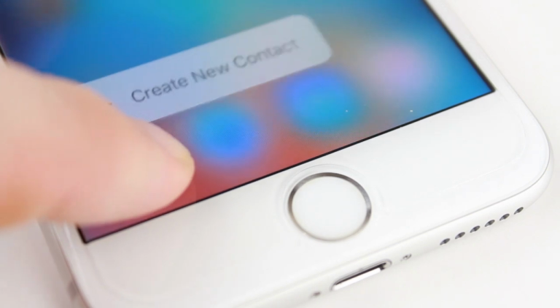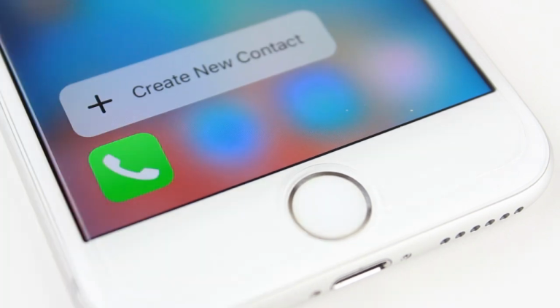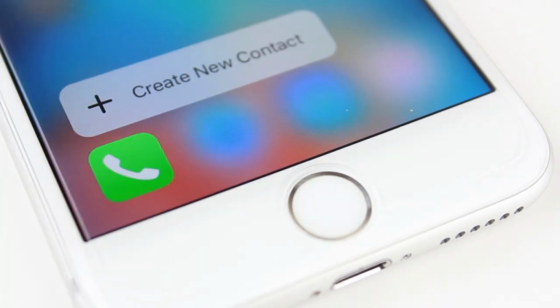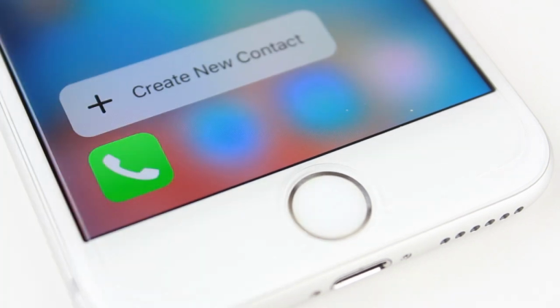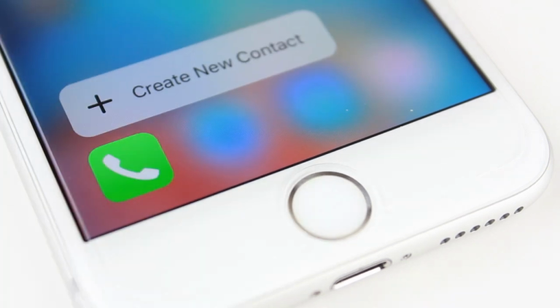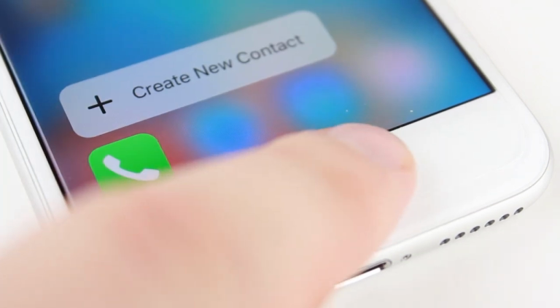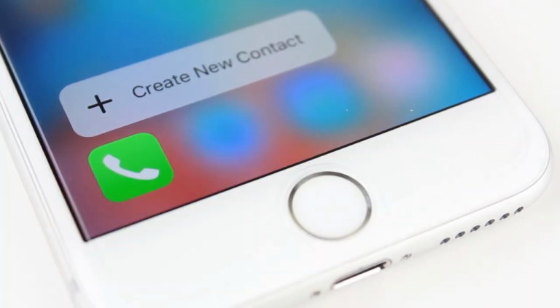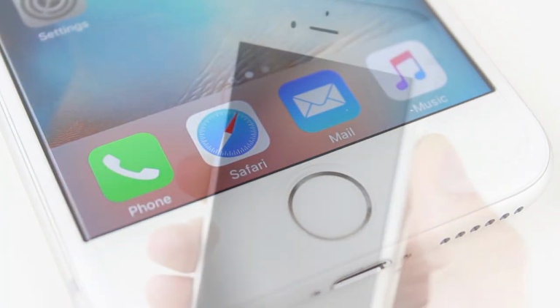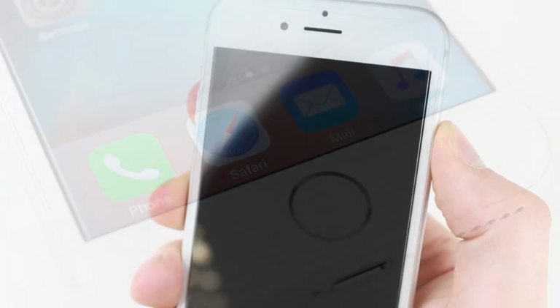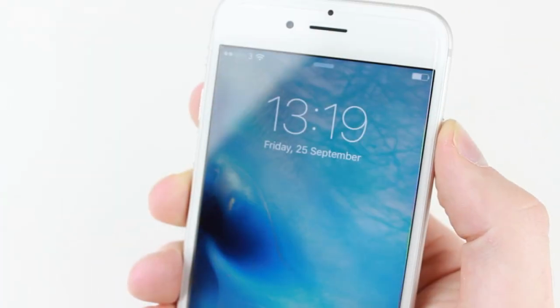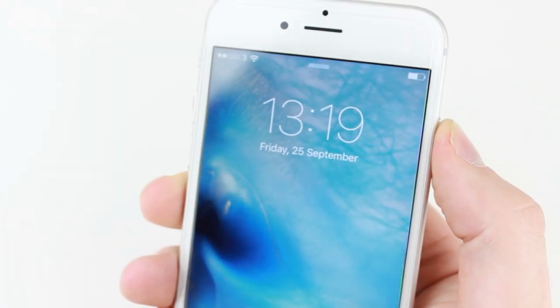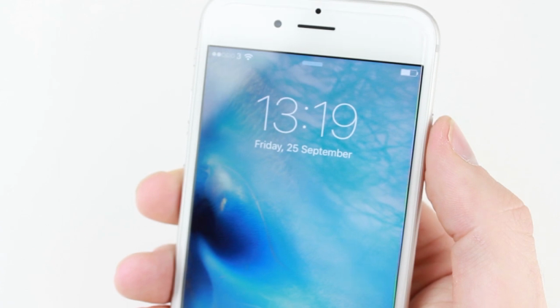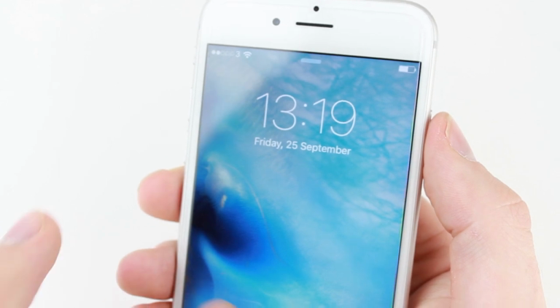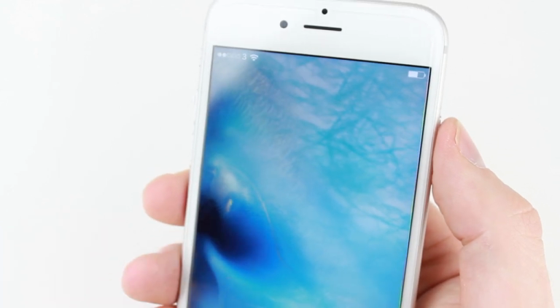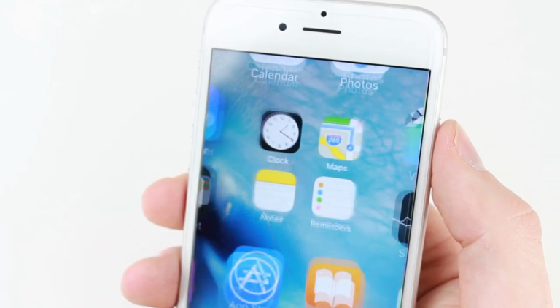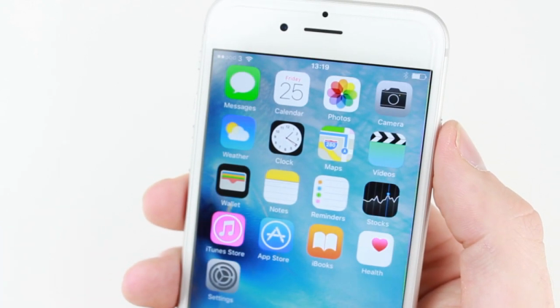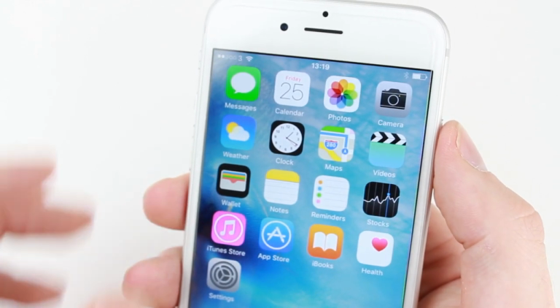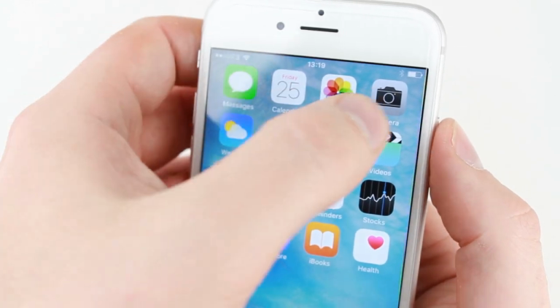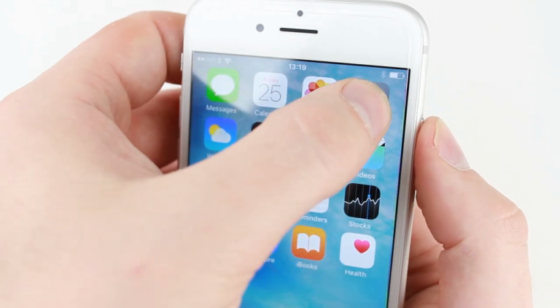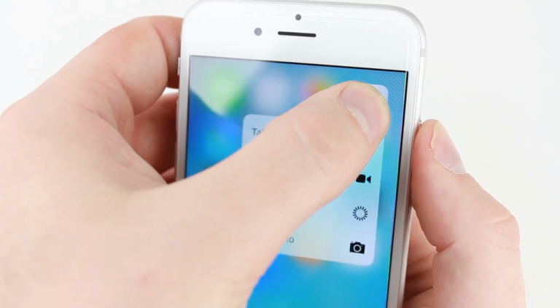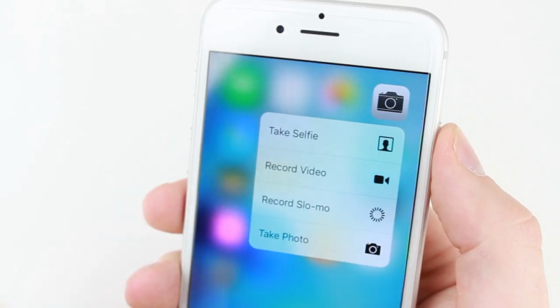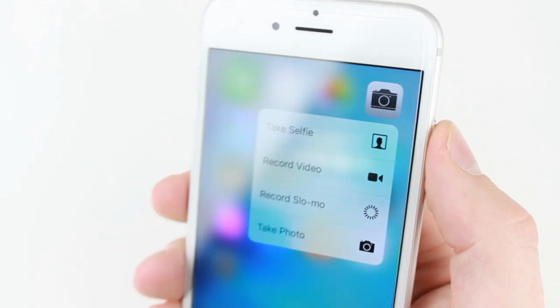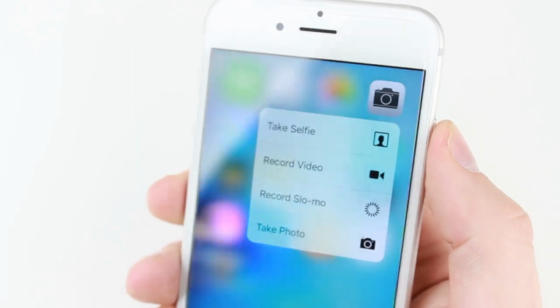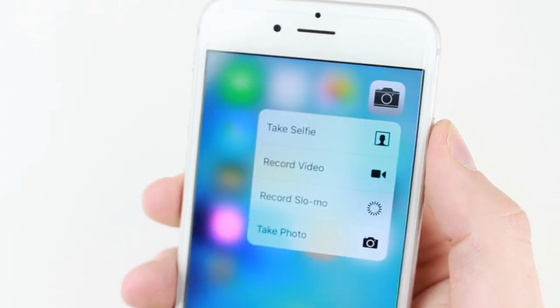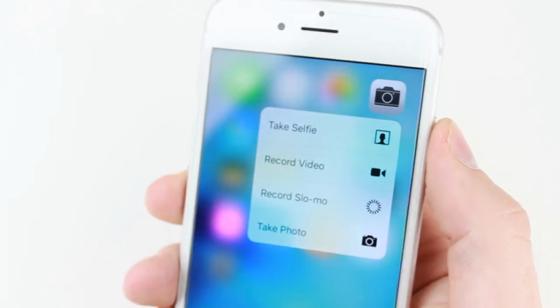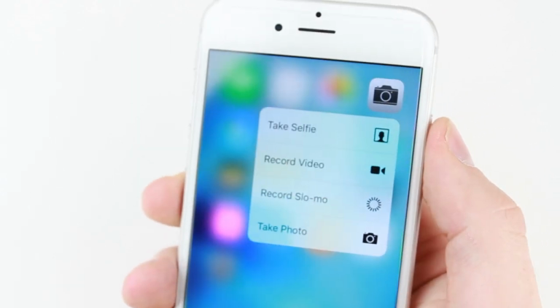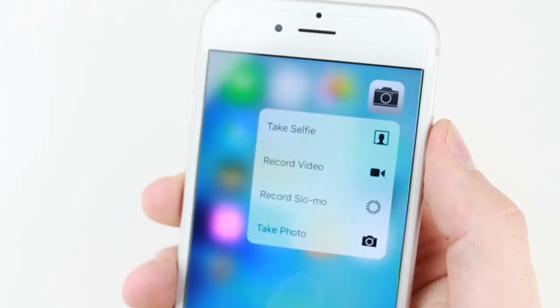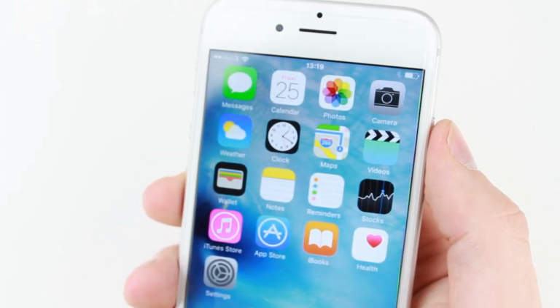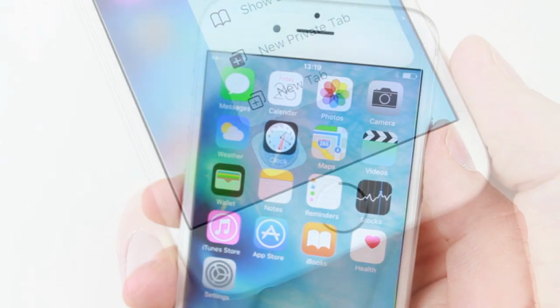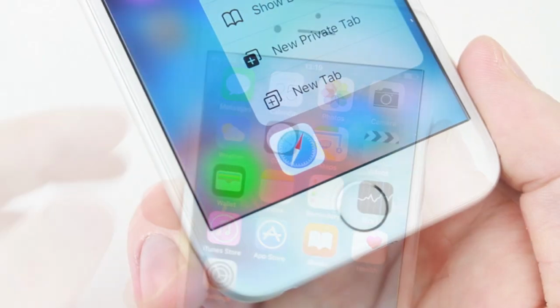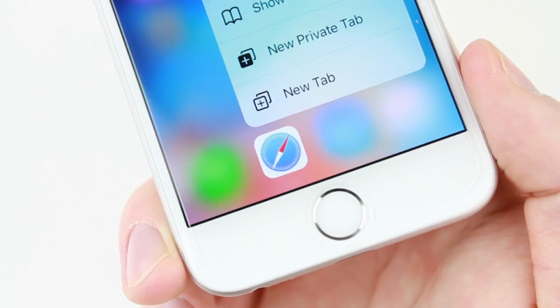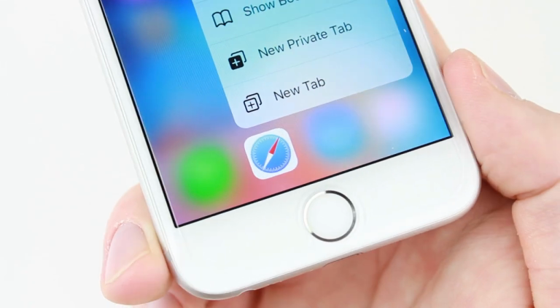Having tested this feature with up to 0.4mm thick screen protectors, we can safely say that any tempered glass screen protector at this thickness or under will work absolutely fine with the iPhone 6S and 6S Plus's 3D Touch feature.